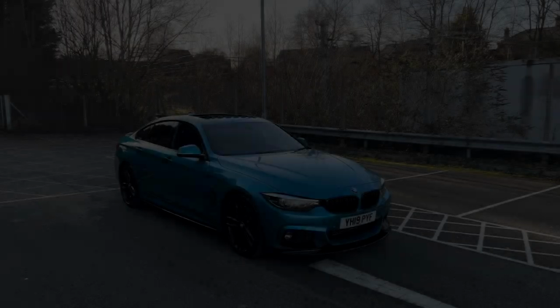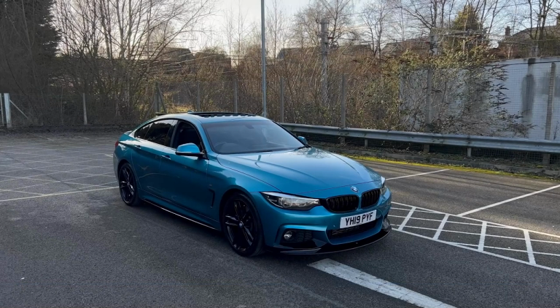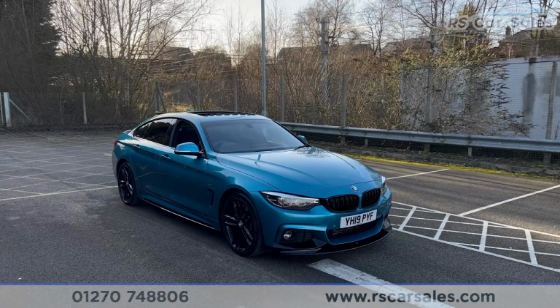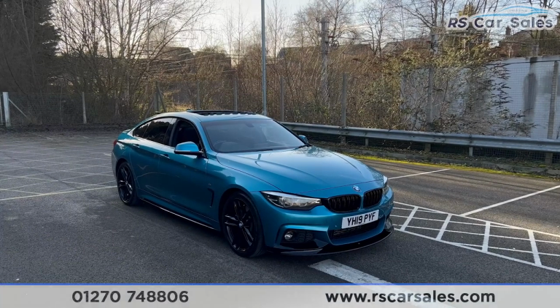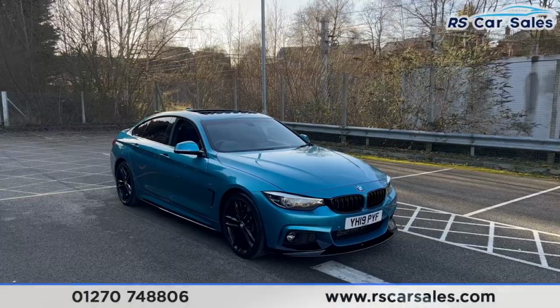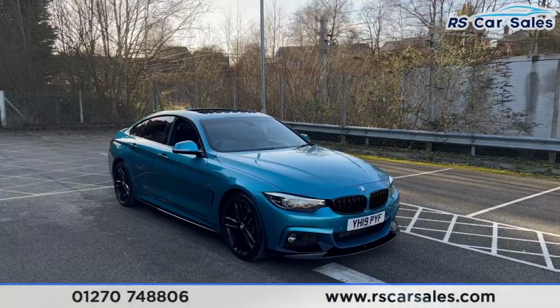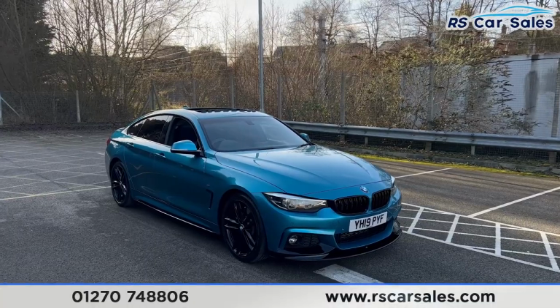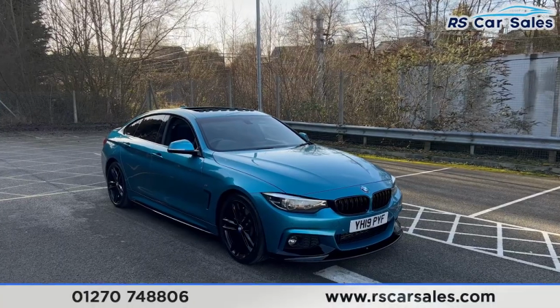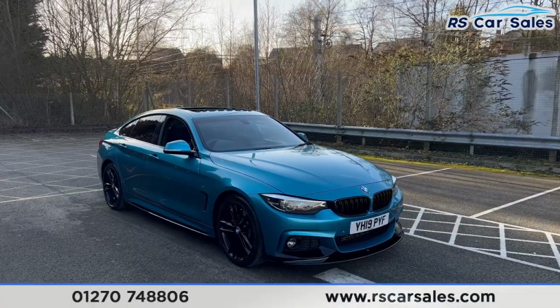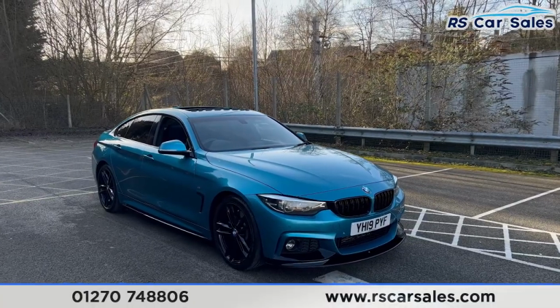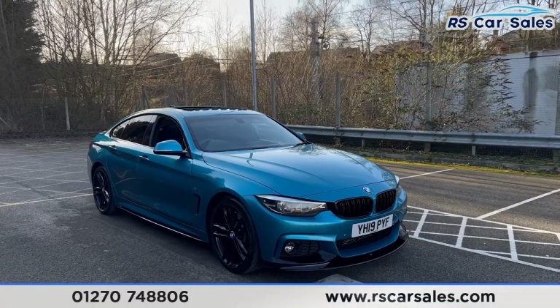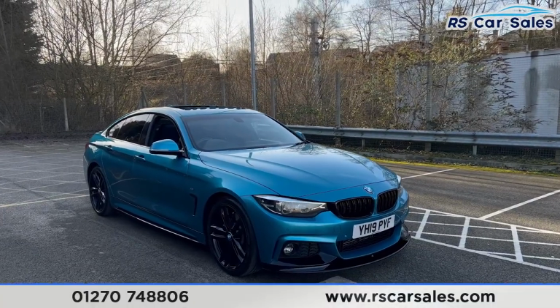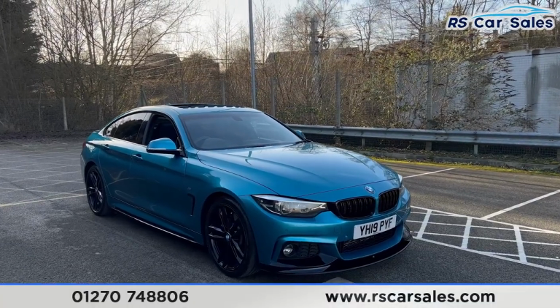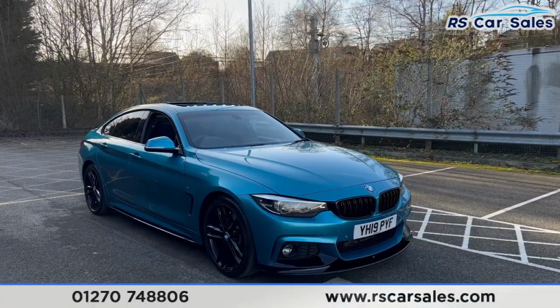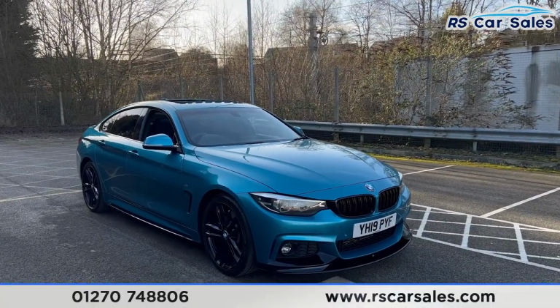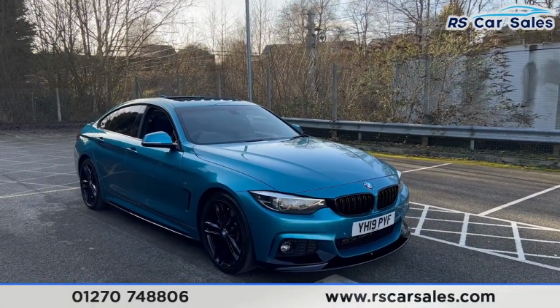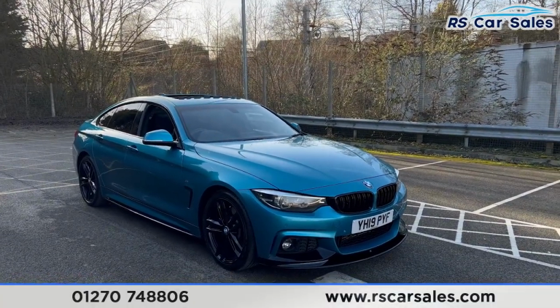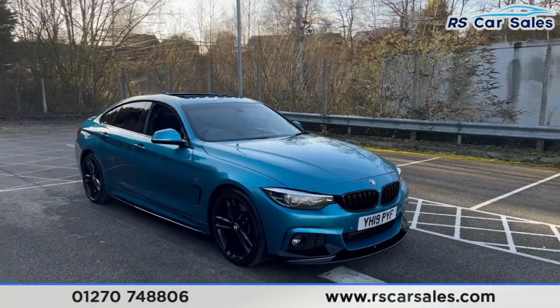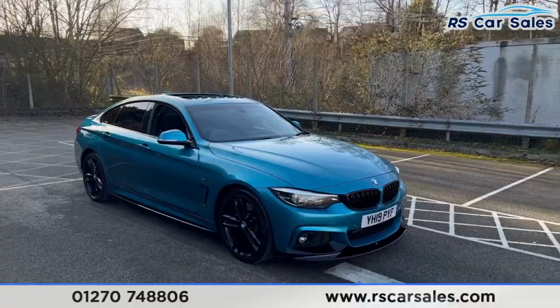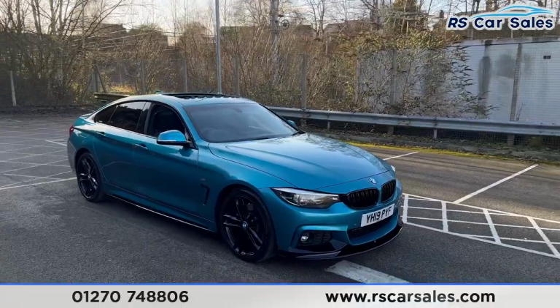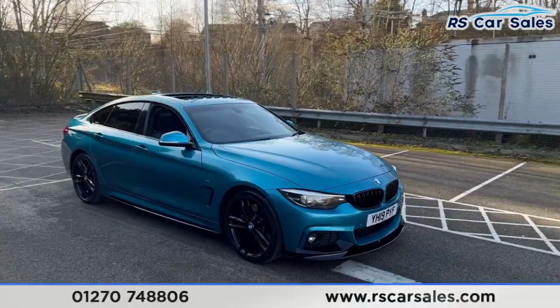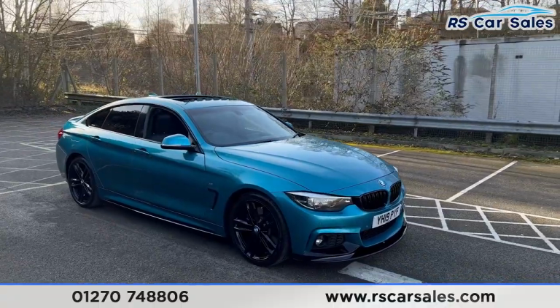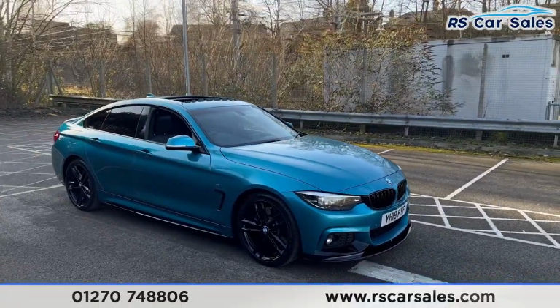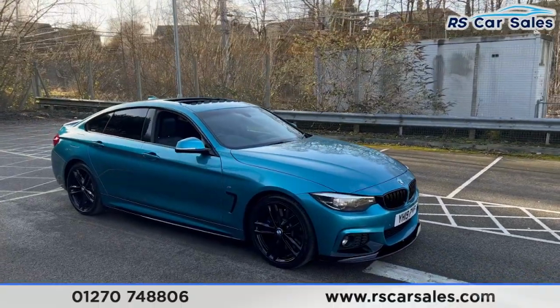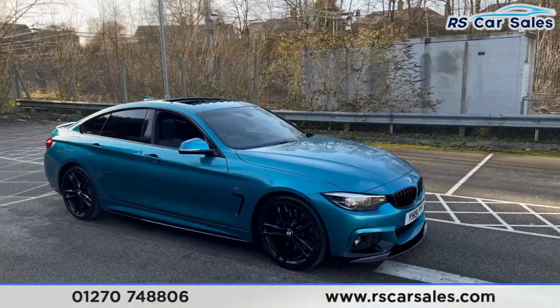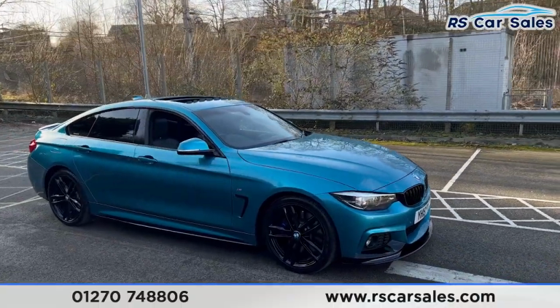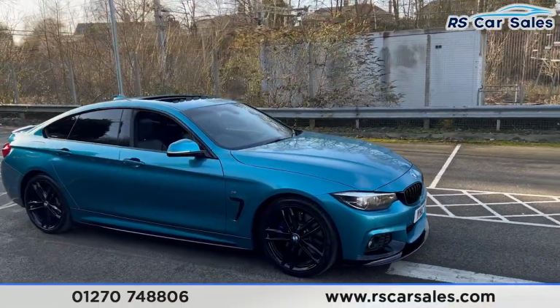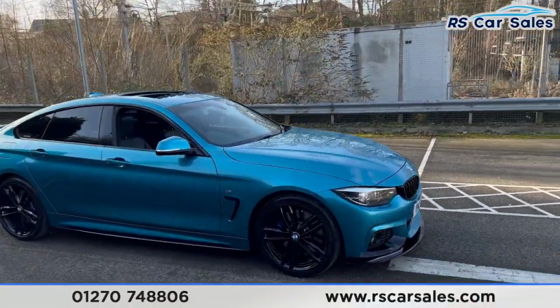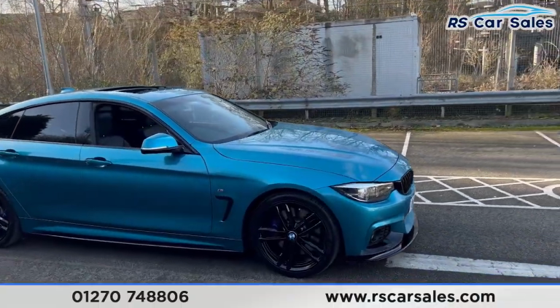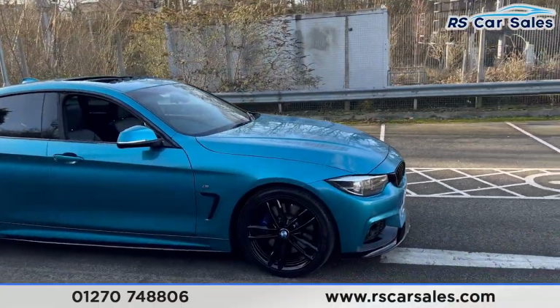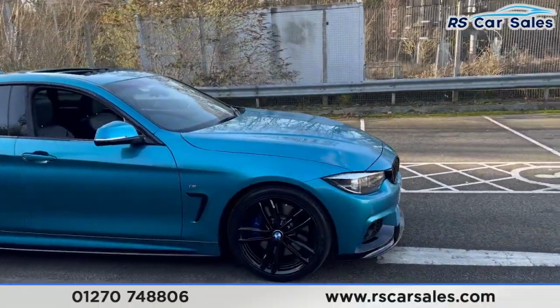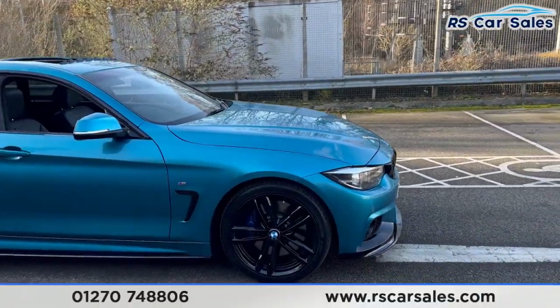Here we have a 2019 BMW 430d M Sport Grand Coupe. This vehicle comes with over £7,000 worth of optional extras, all of which are listed on the website.